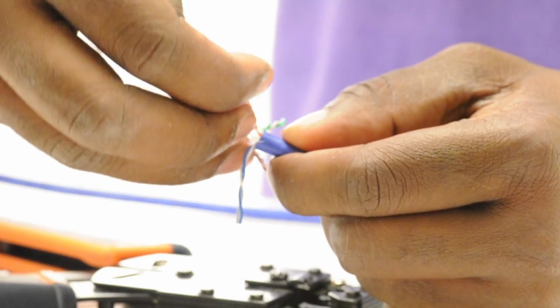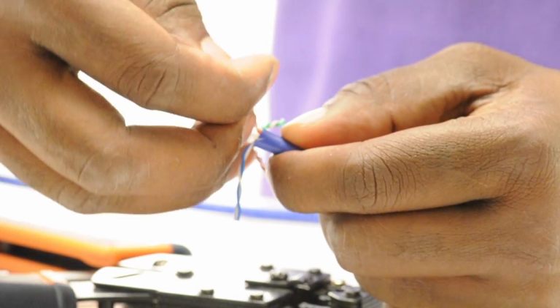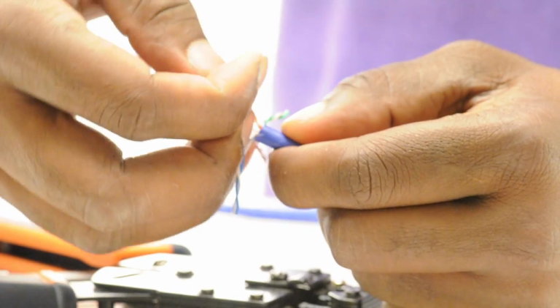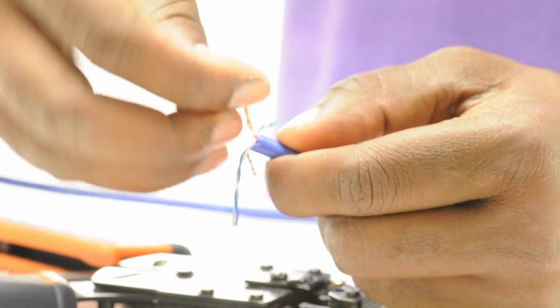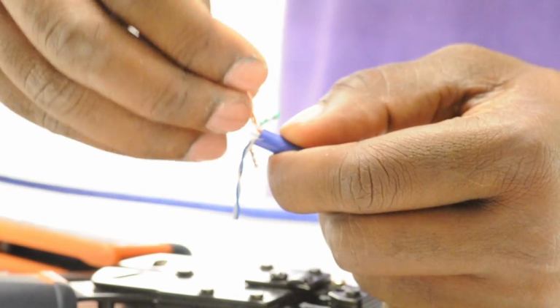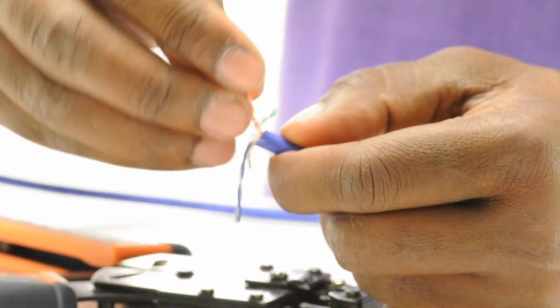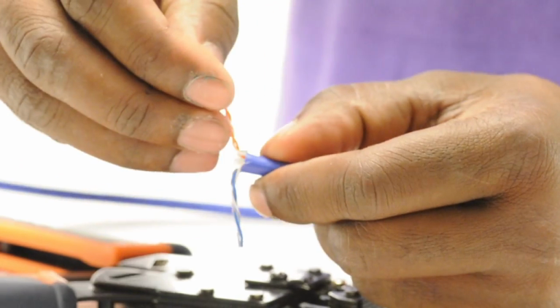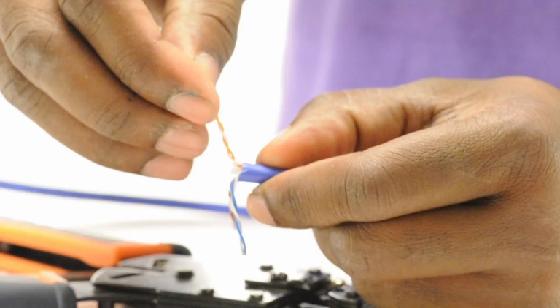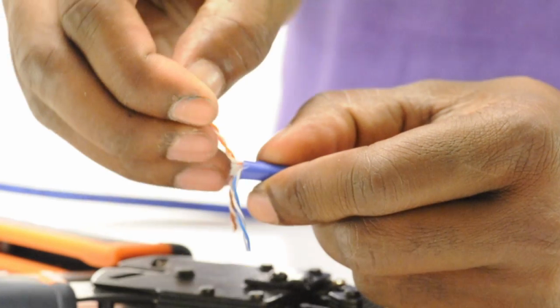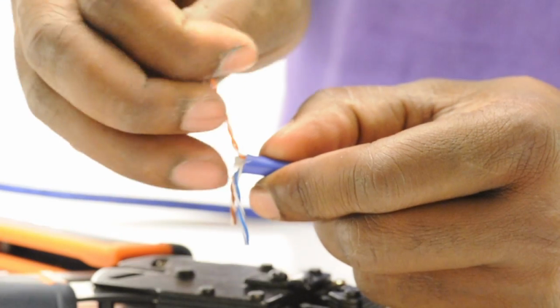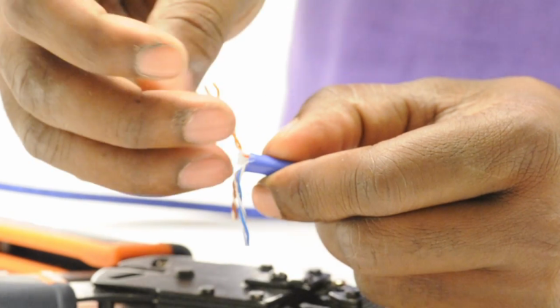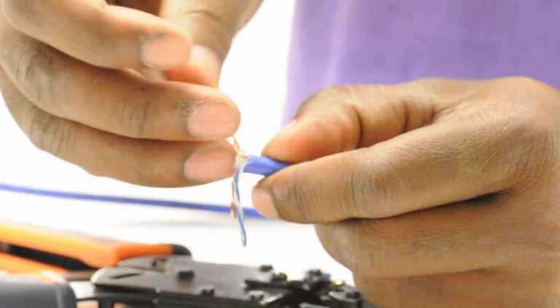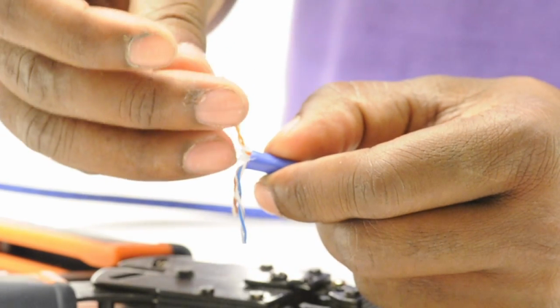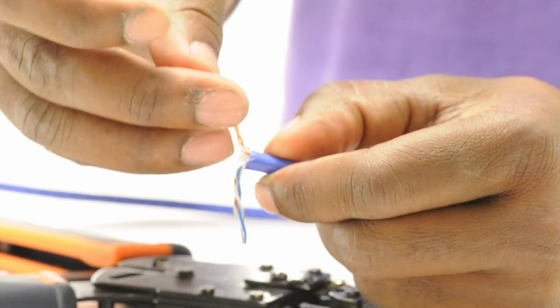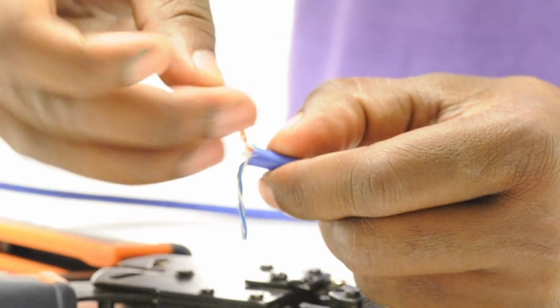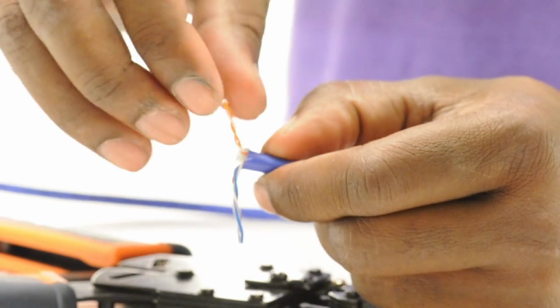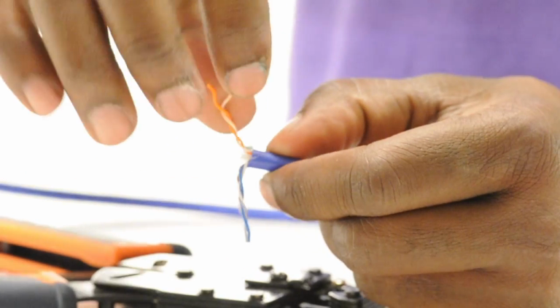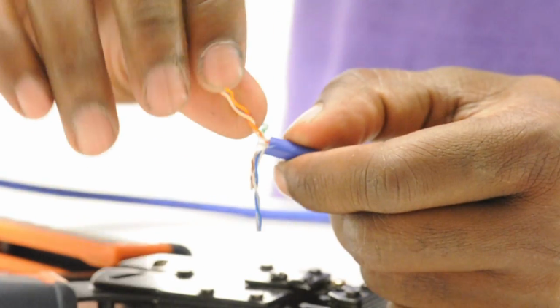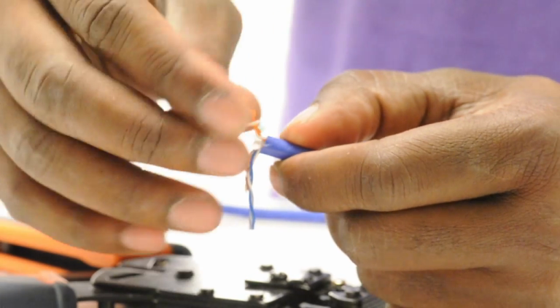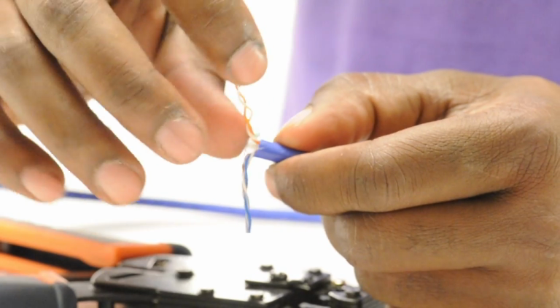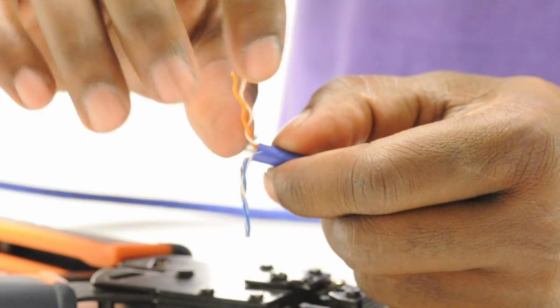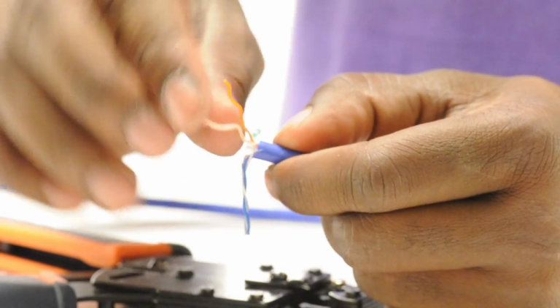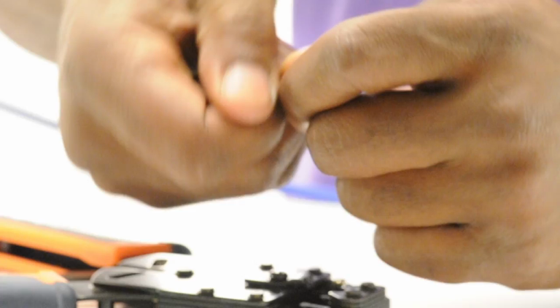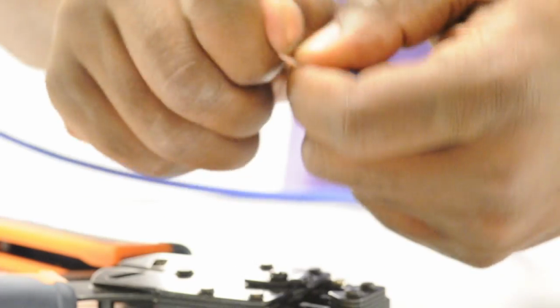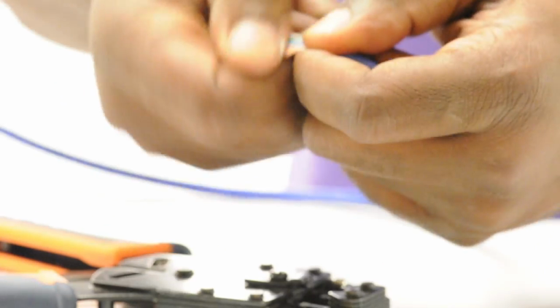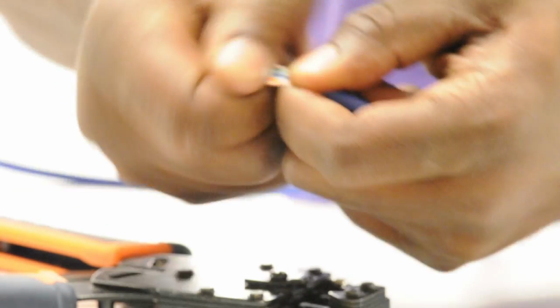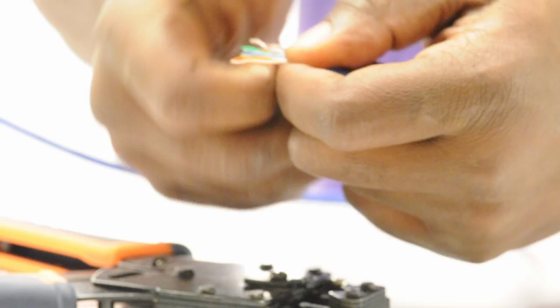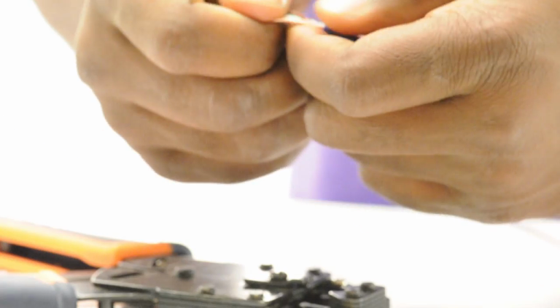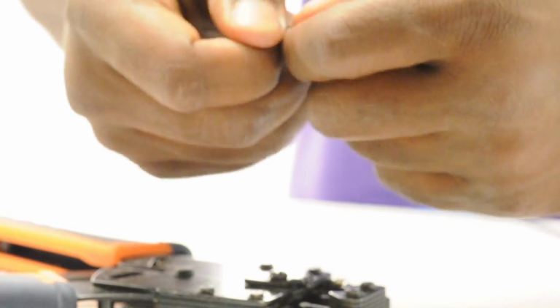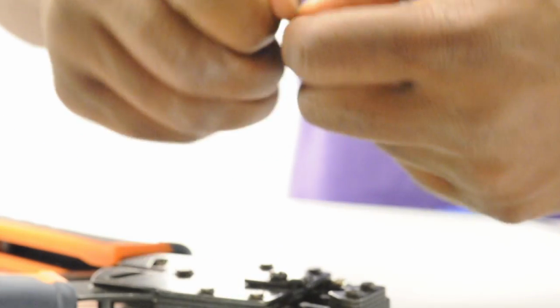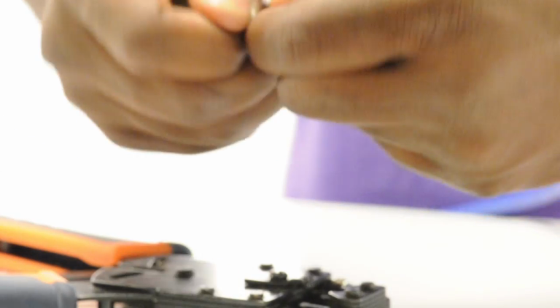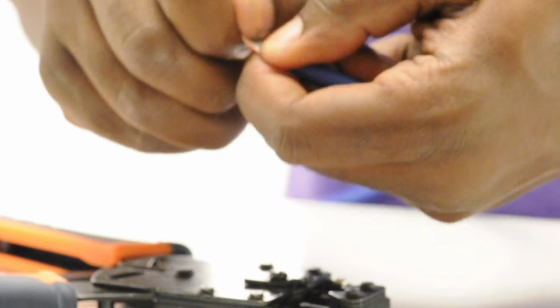Untwist and fan out the pairs. This will give you eight conductors. Then taking your fingers you can straighten them out.